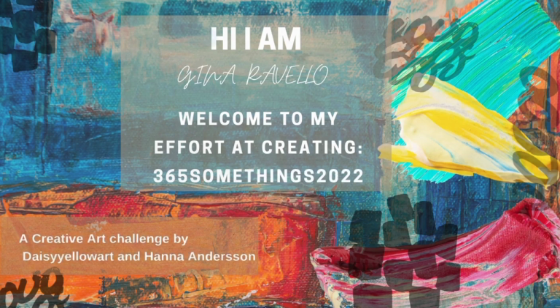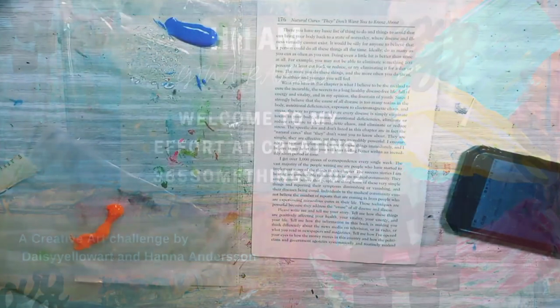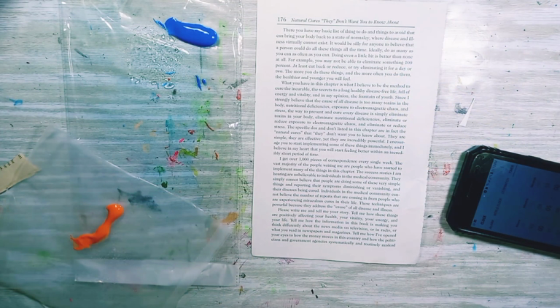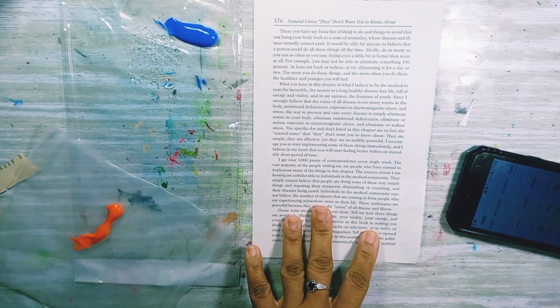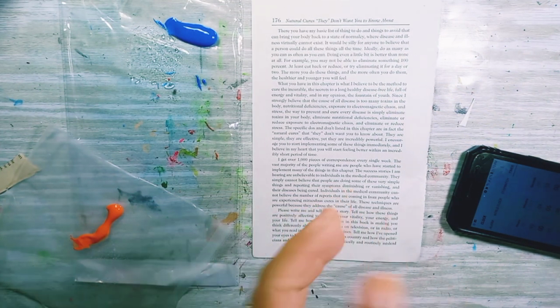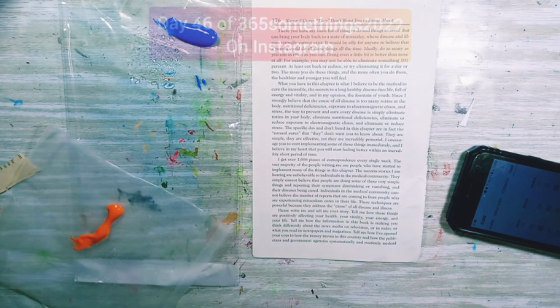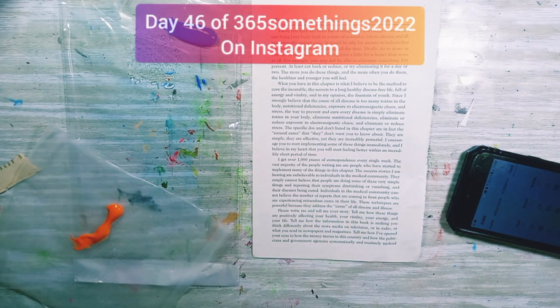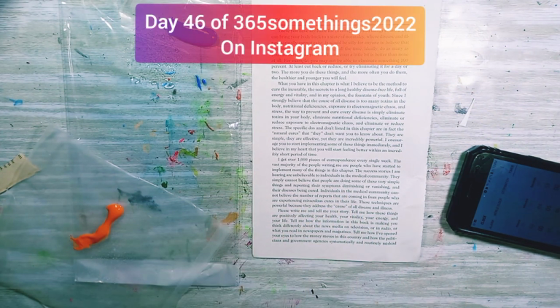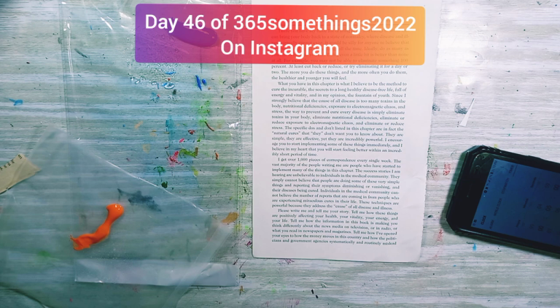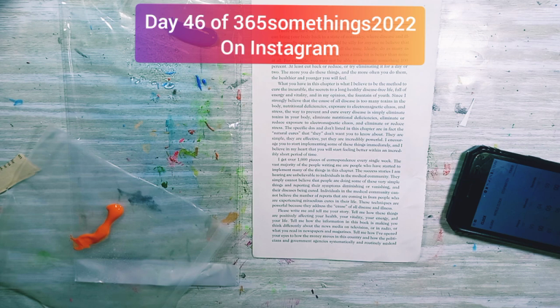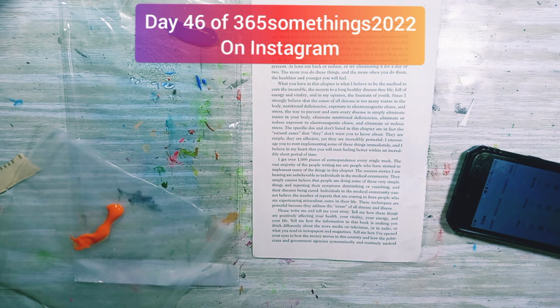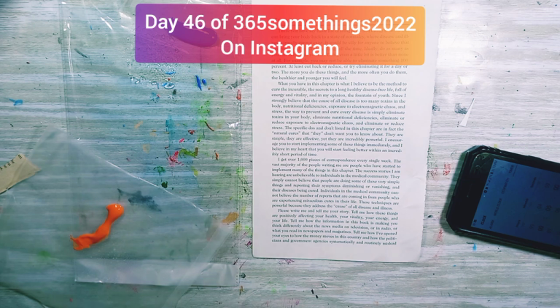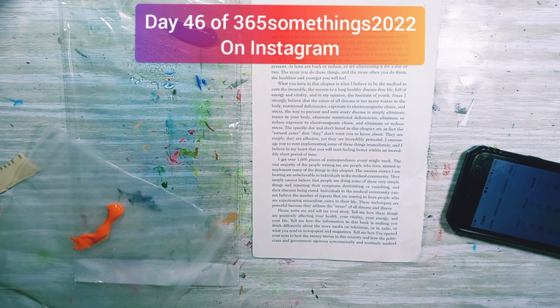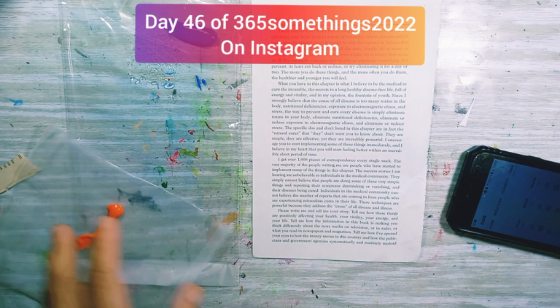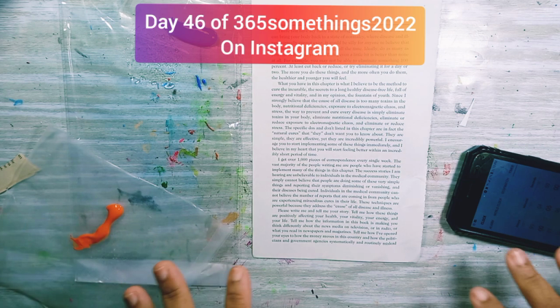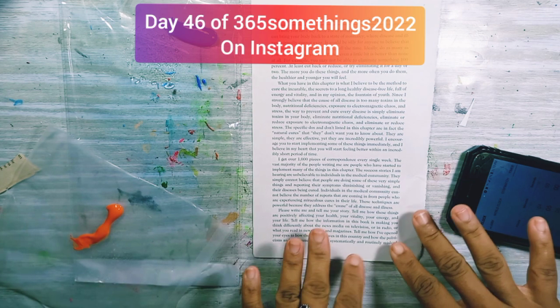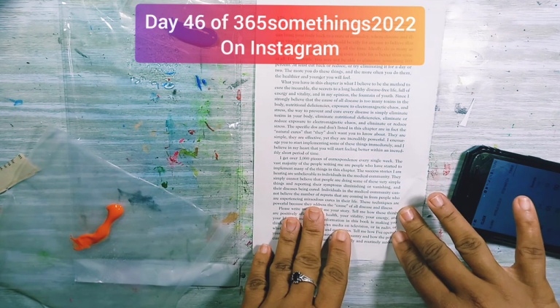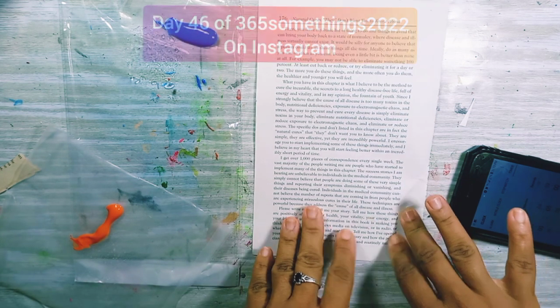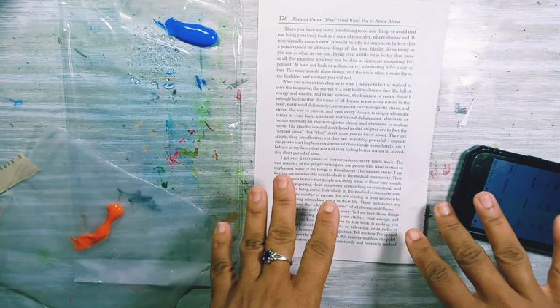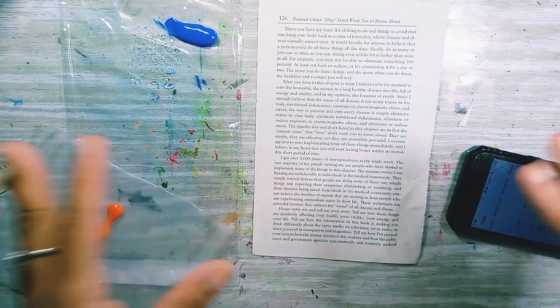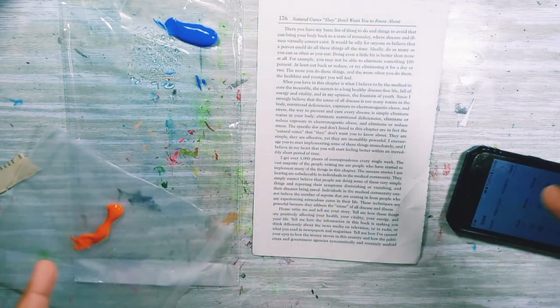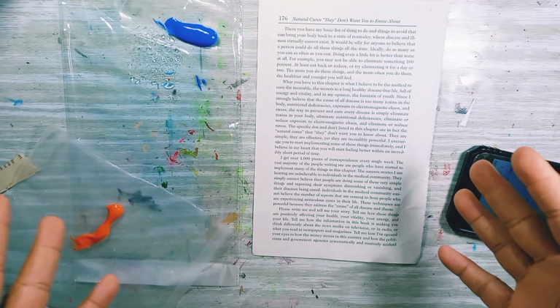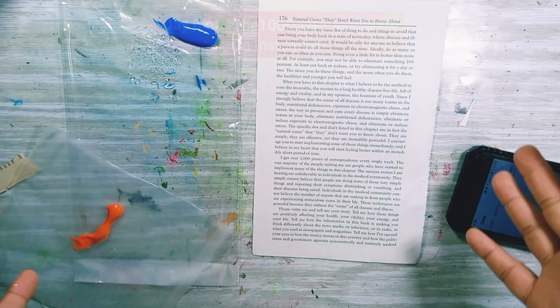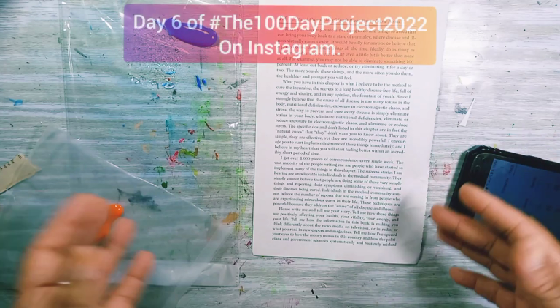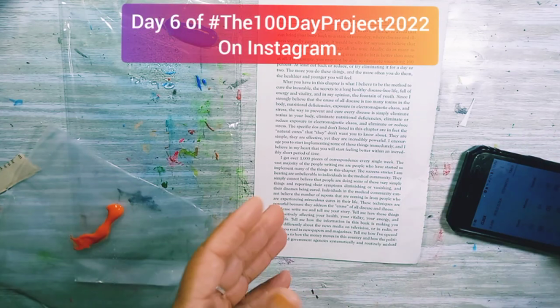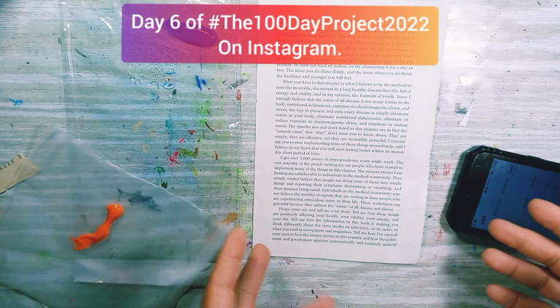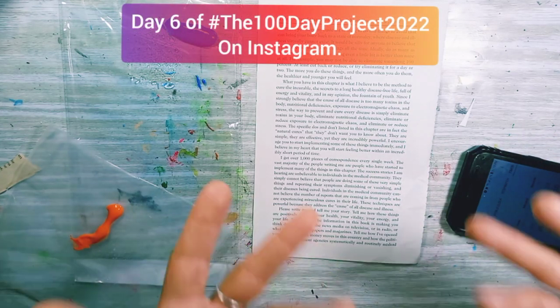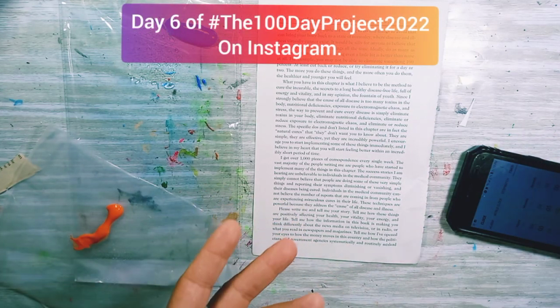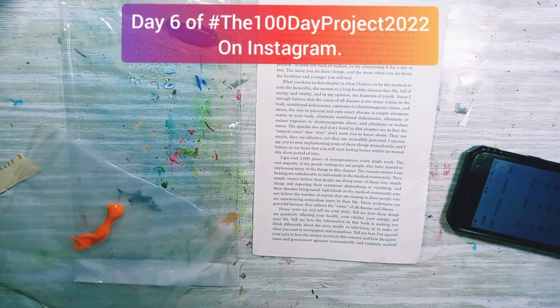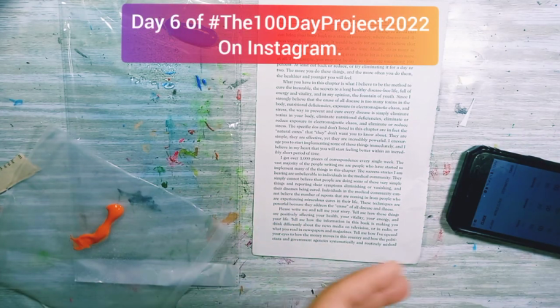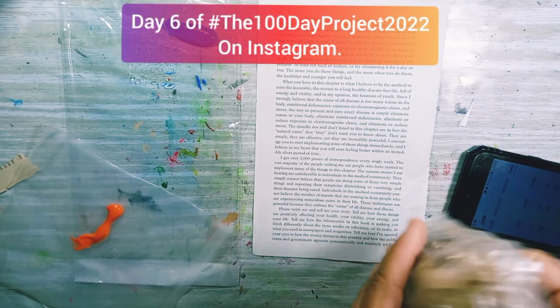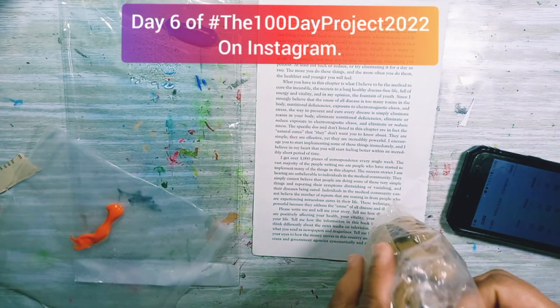Hi everyone, welcome back again to another five minute challenge where I'm challenging myself to create in five minutes, and for now I'm using tools that I would not normally use to create.